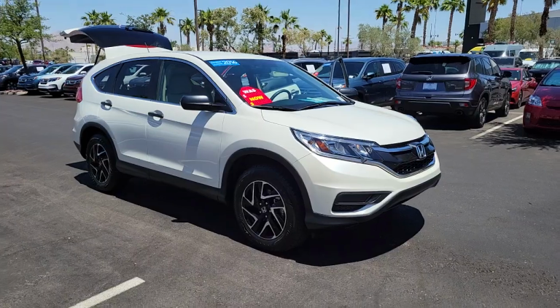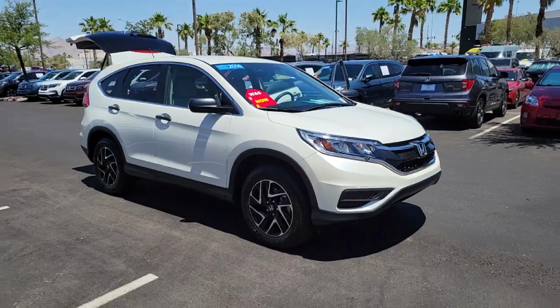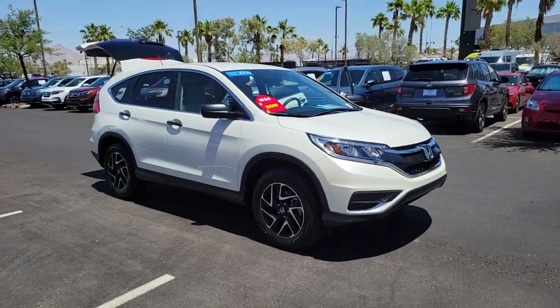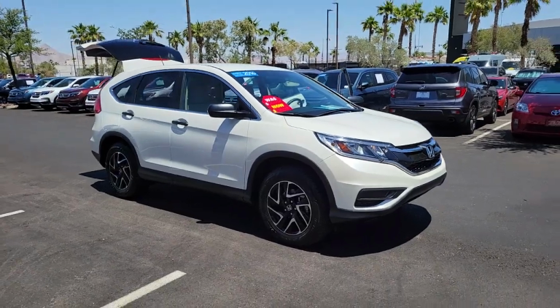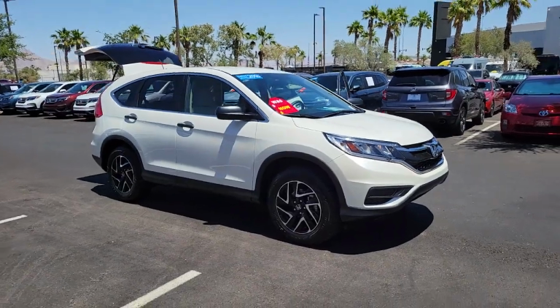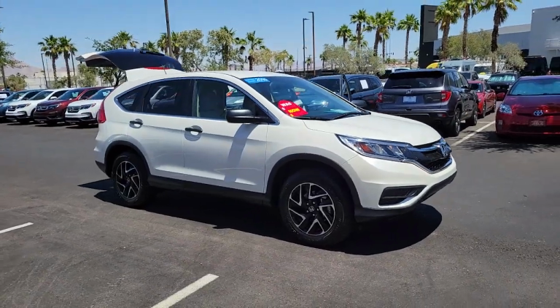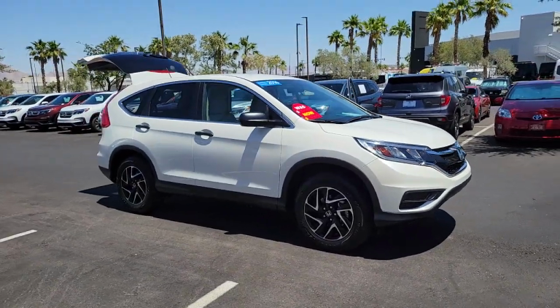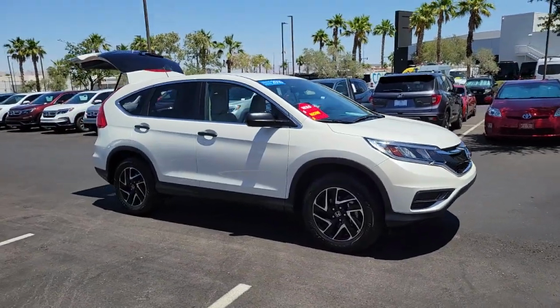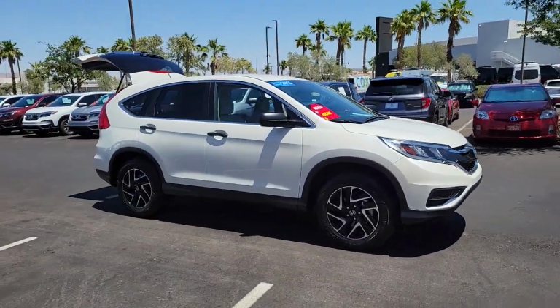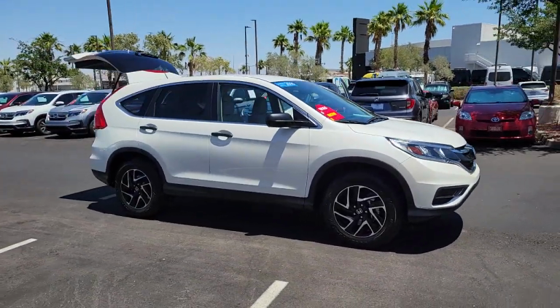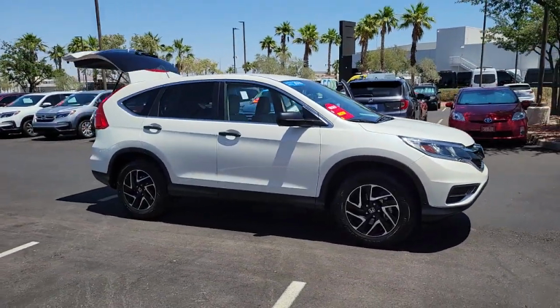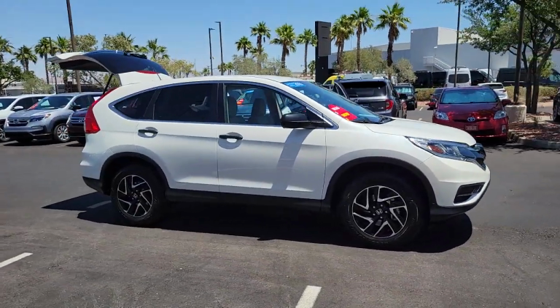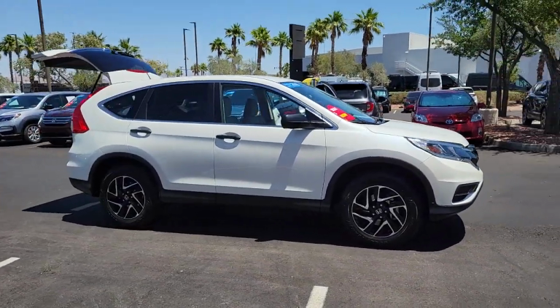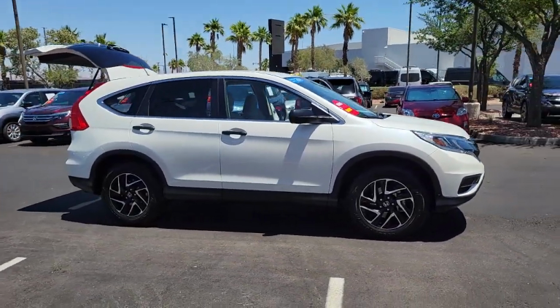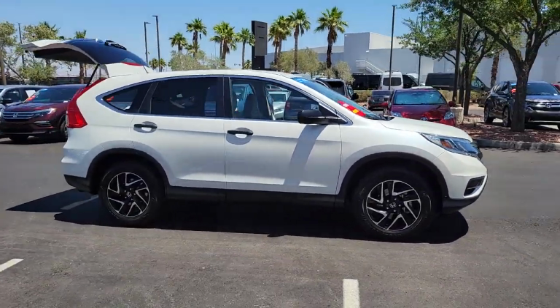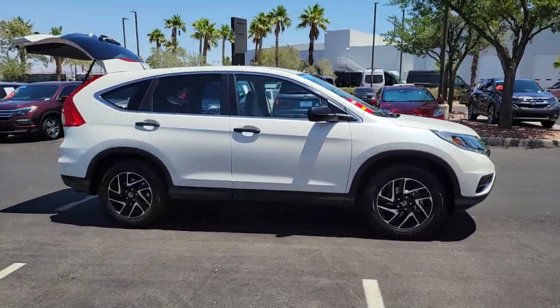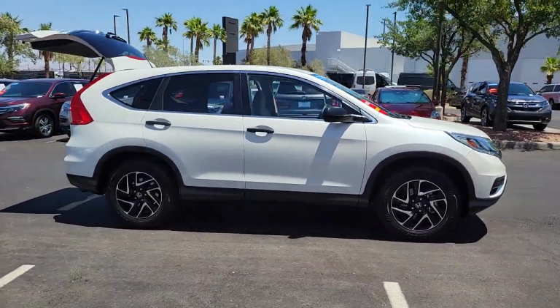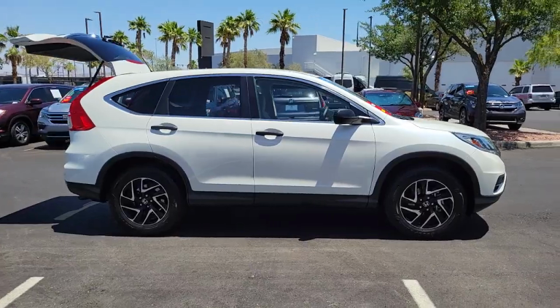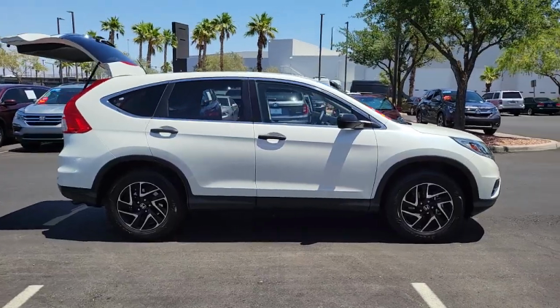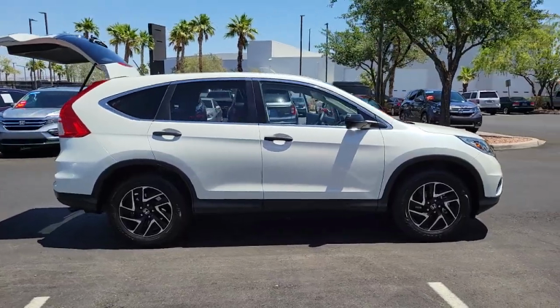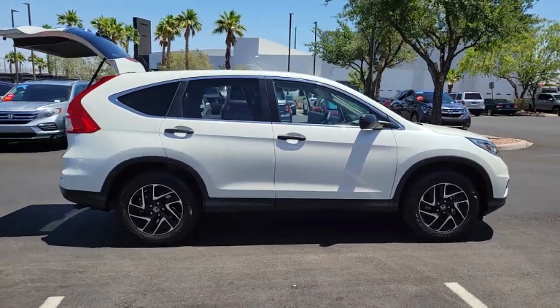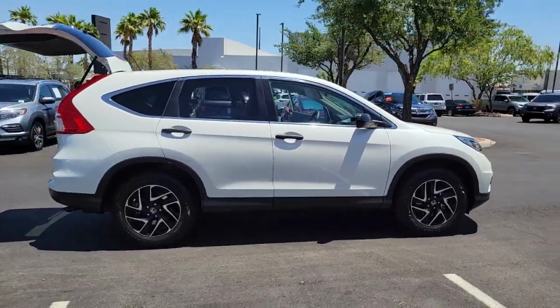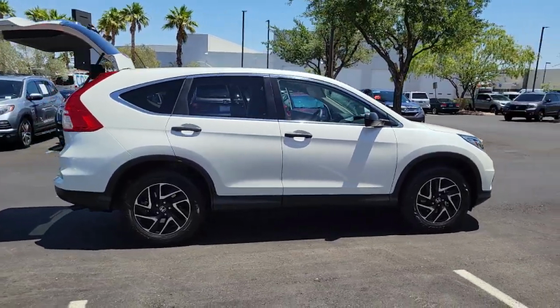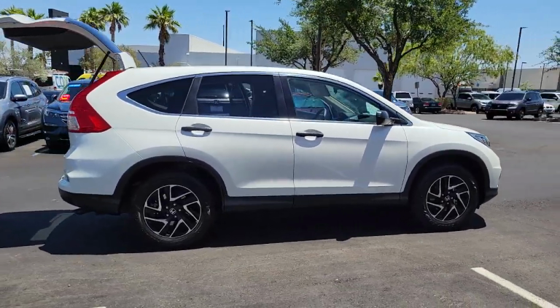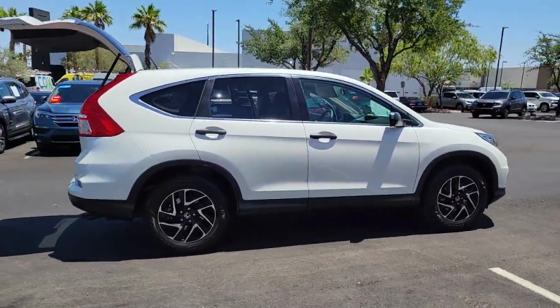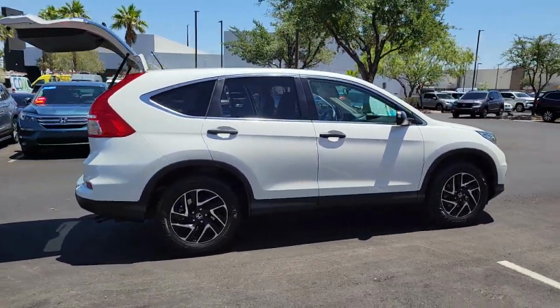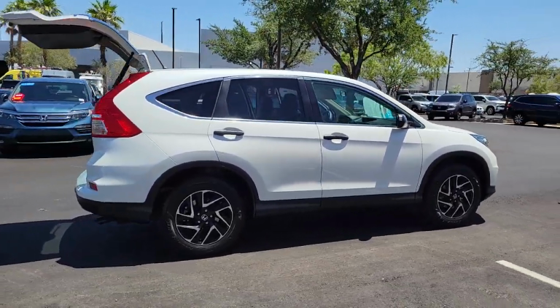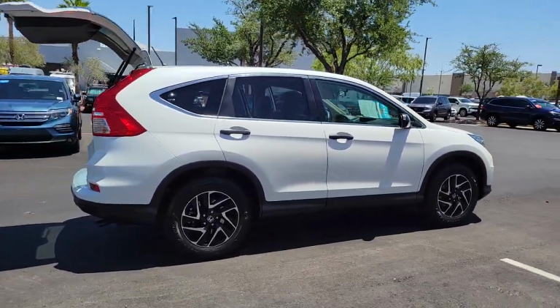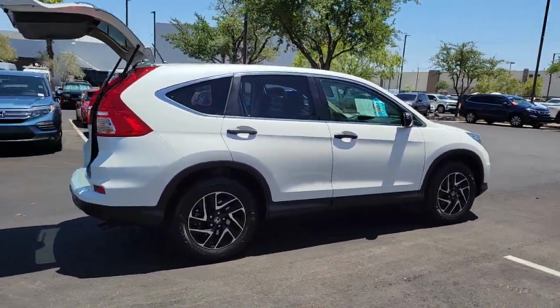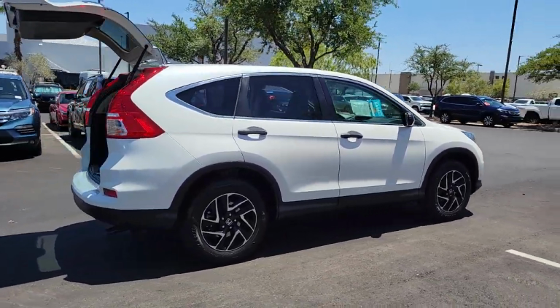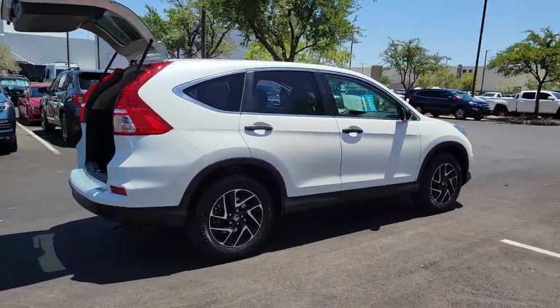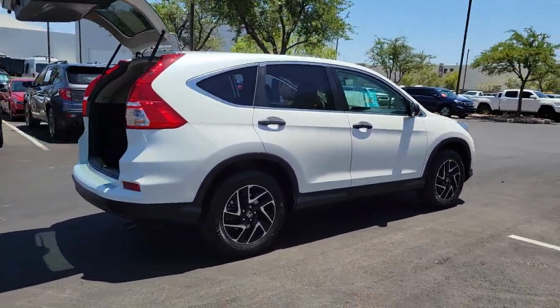Get into a car with value. 2016 Honda CR-V, with less than 45,000 miles on the odometer — this vehicle provides excellent value.